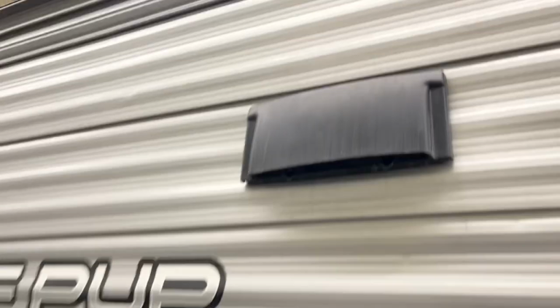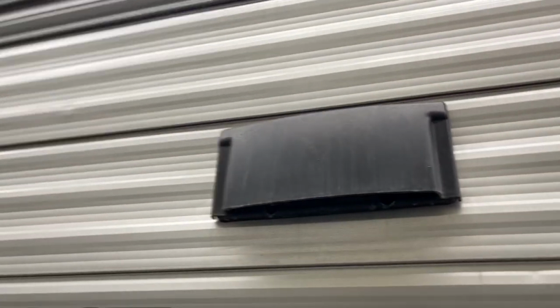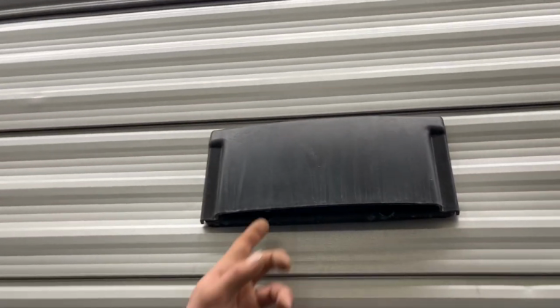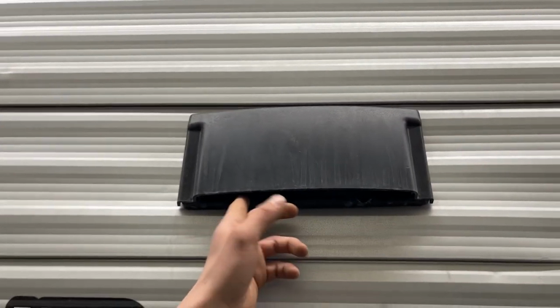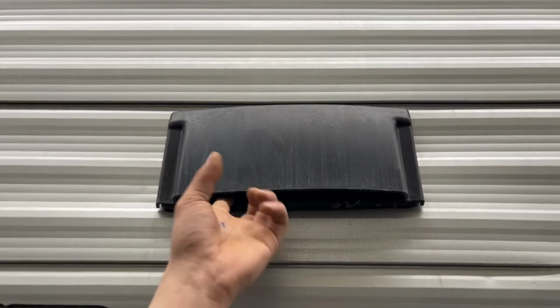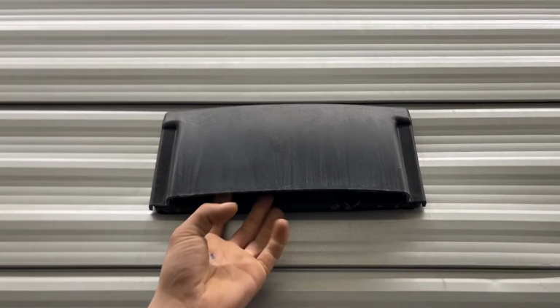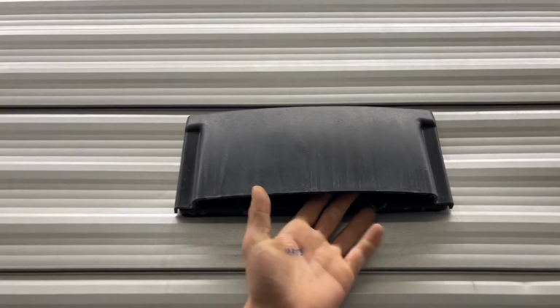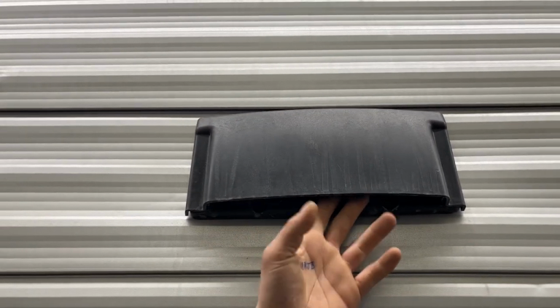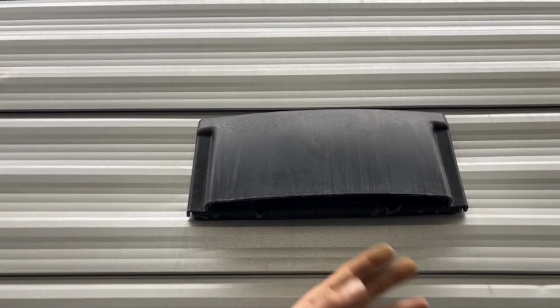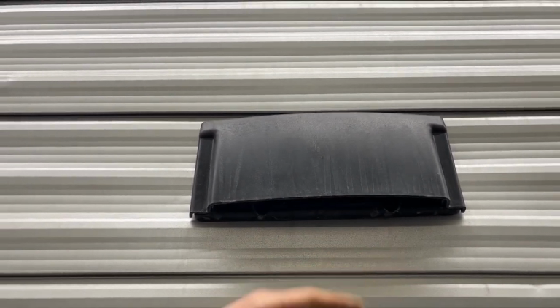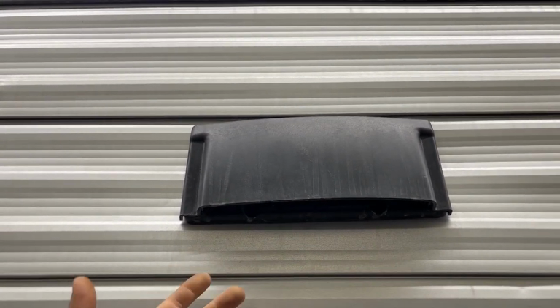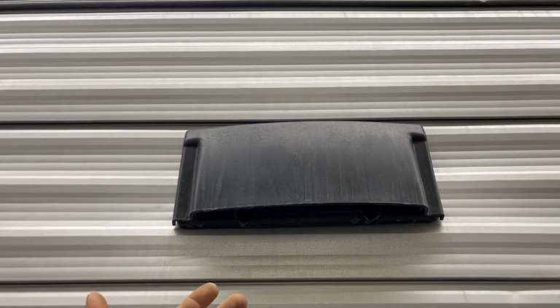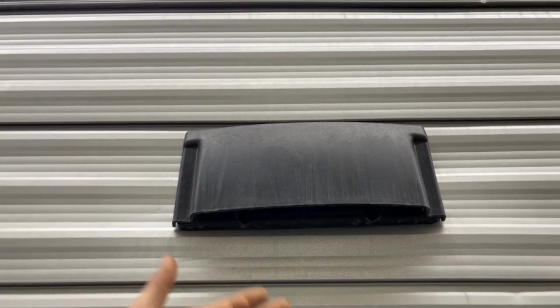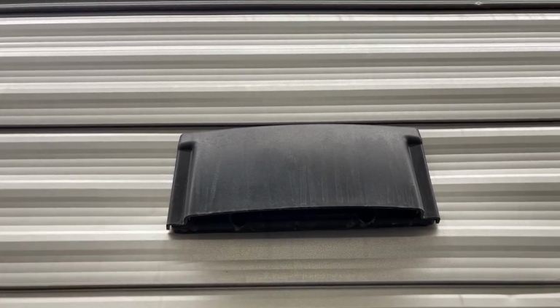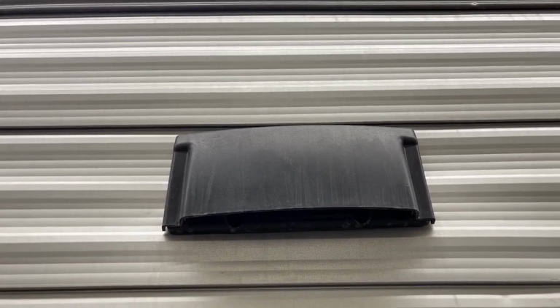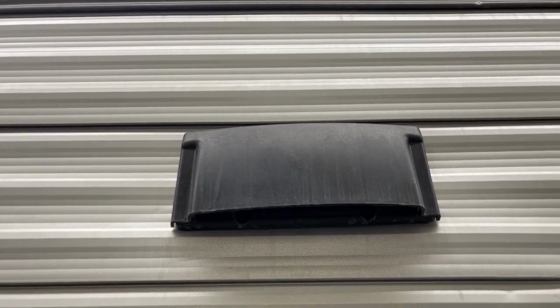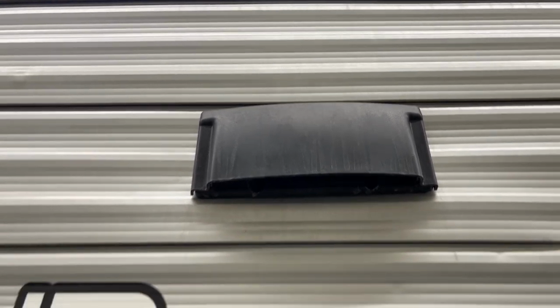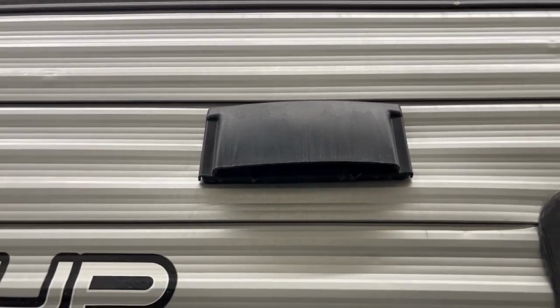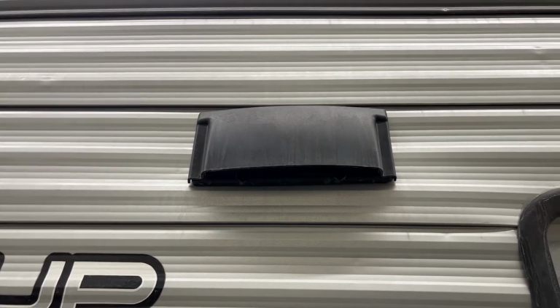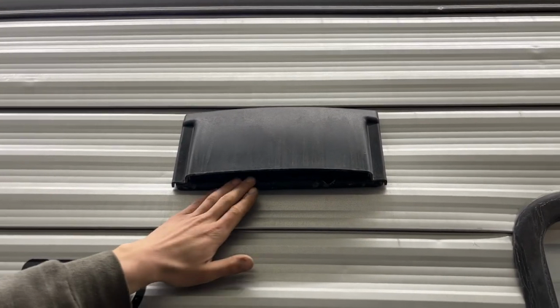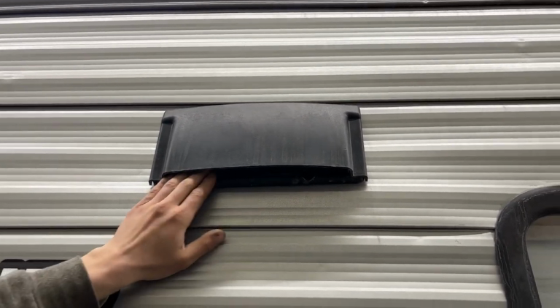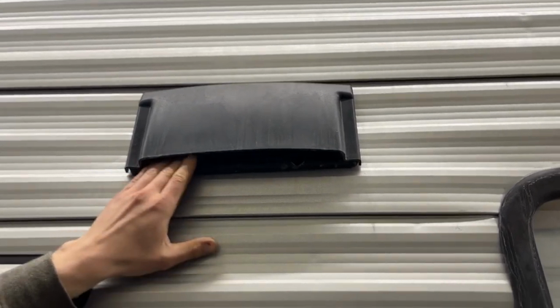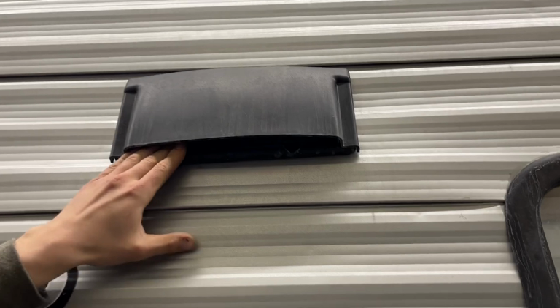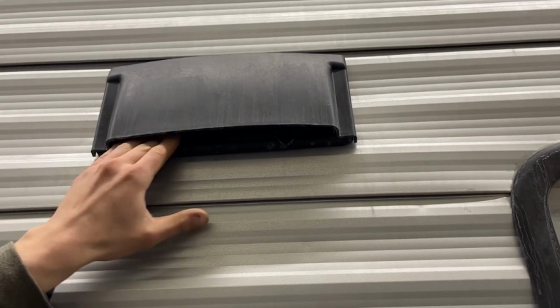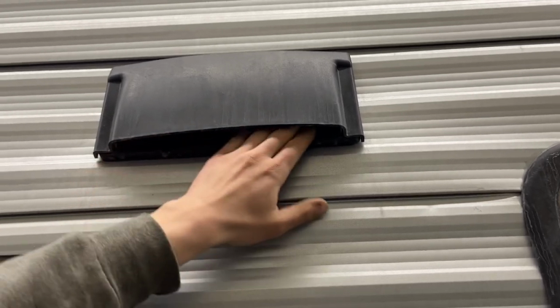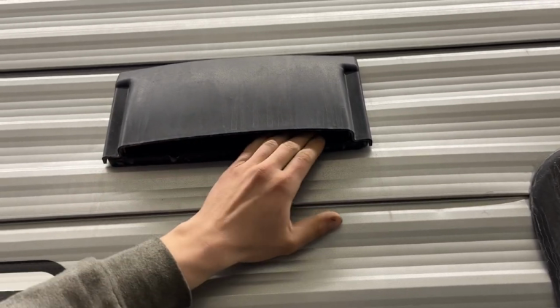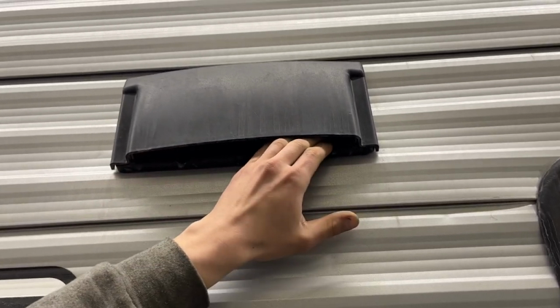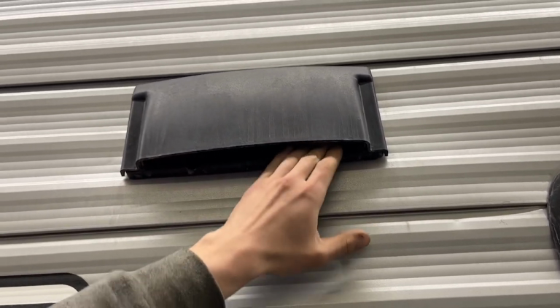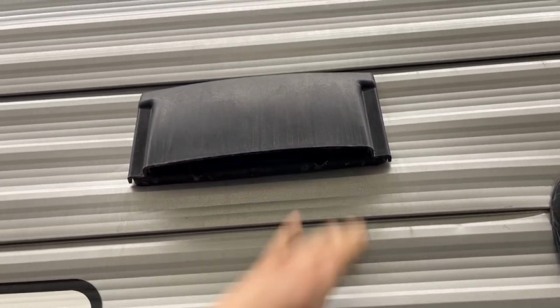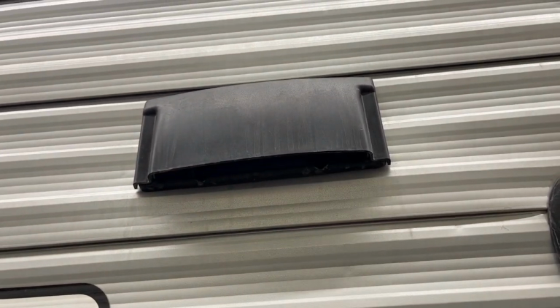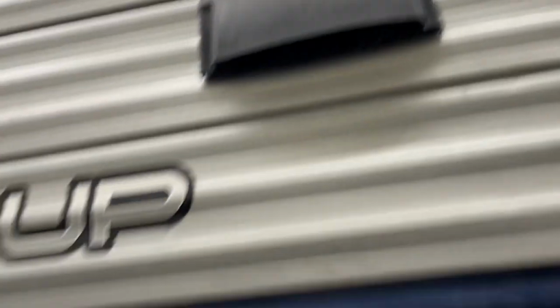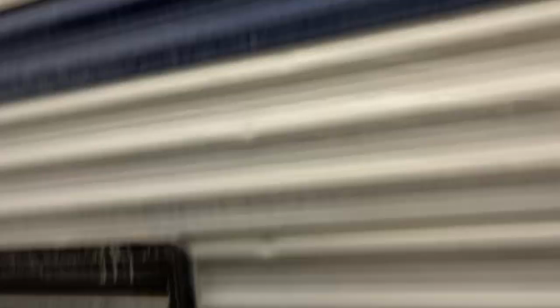Up from there you're going to find your stove vent. You've got a couple little notches there you can reach in and pop it open. A little fan inside is there to evacuate any fumes from your stove. Whenever you're done you're just going to push it back into place until it clicks, and that will prevent any dust from picking up in there during travel.